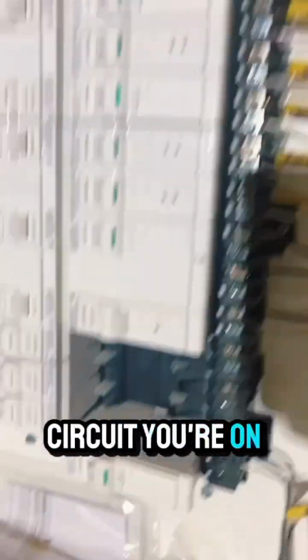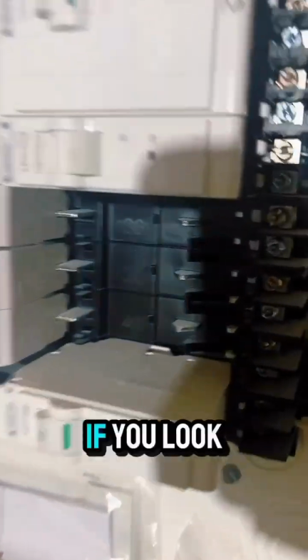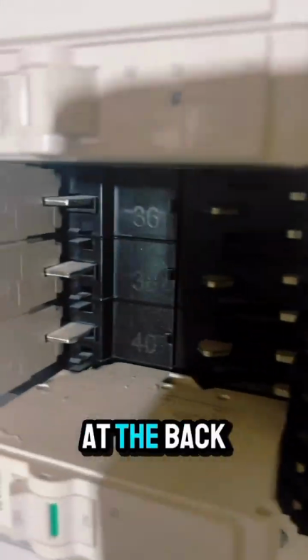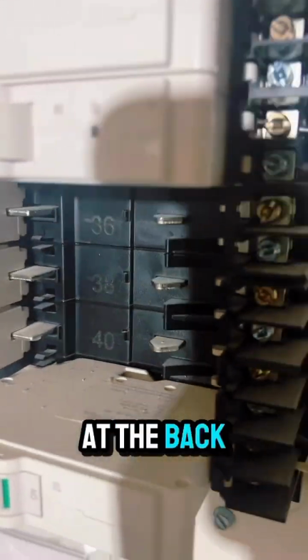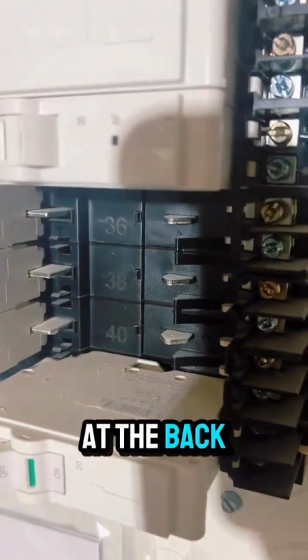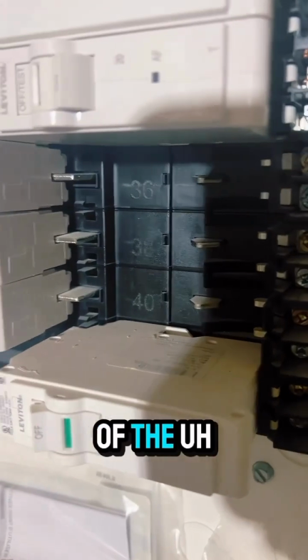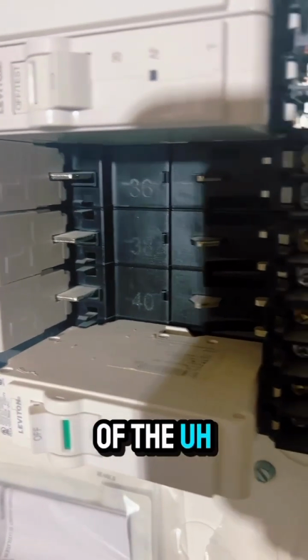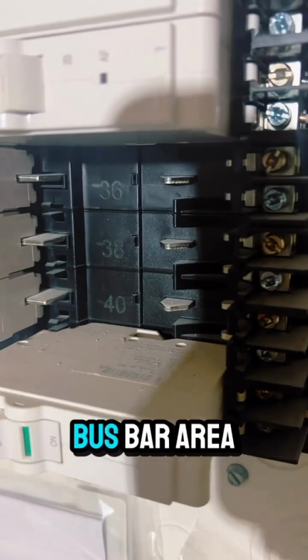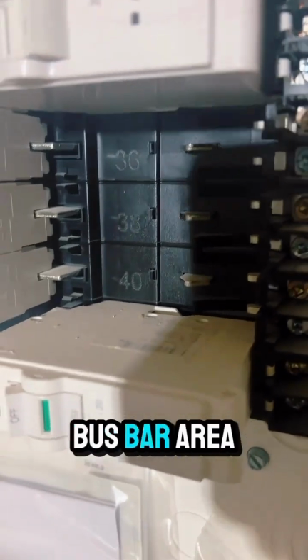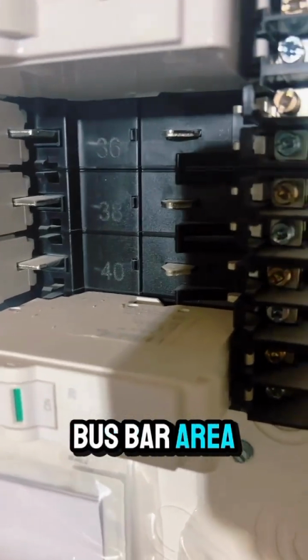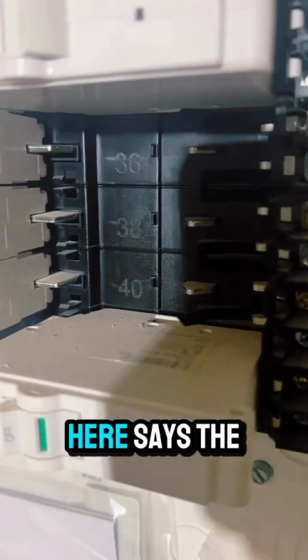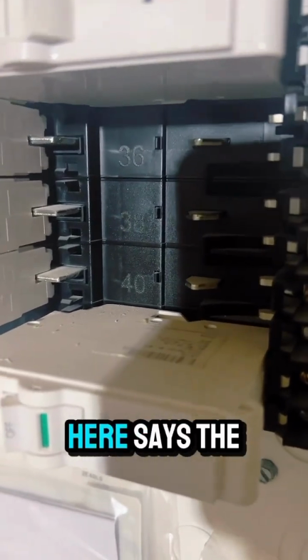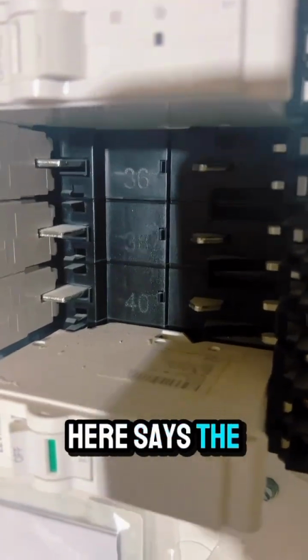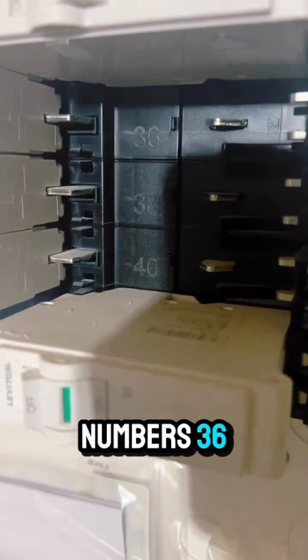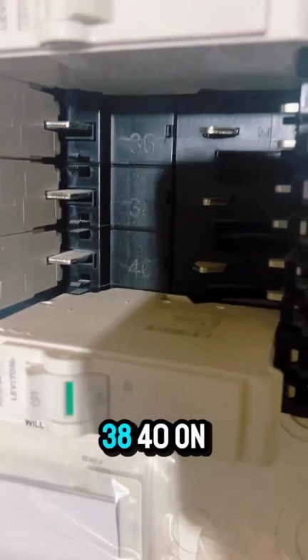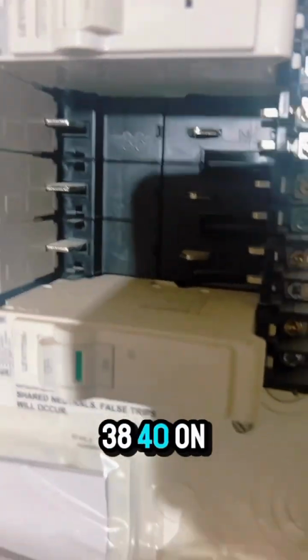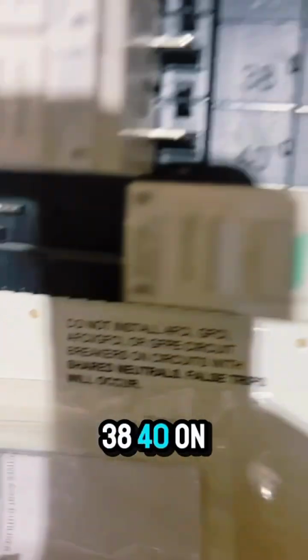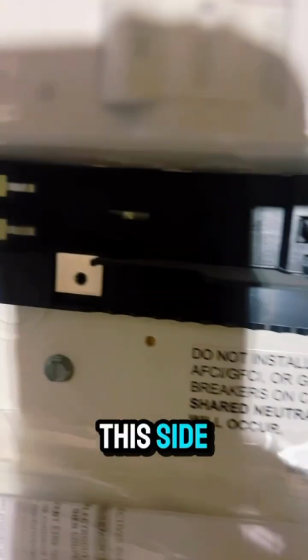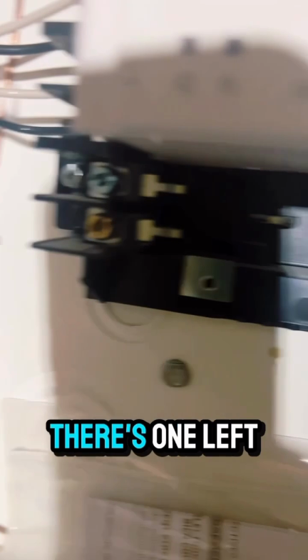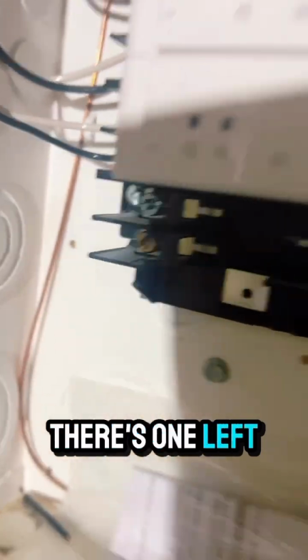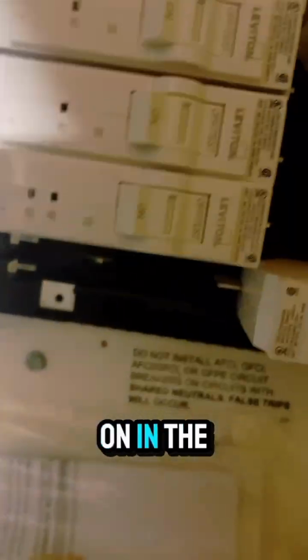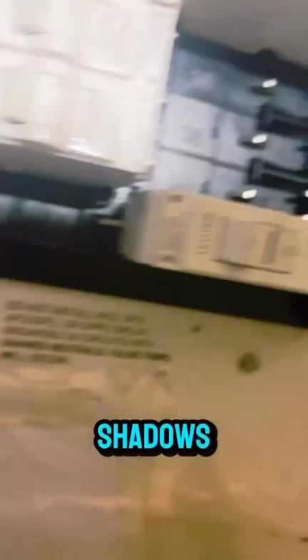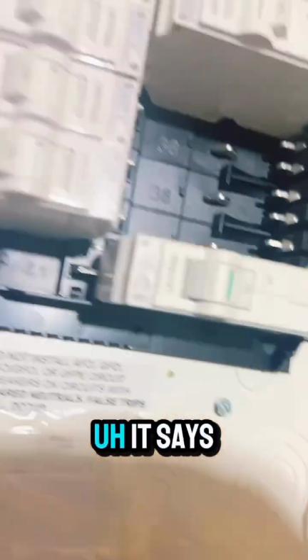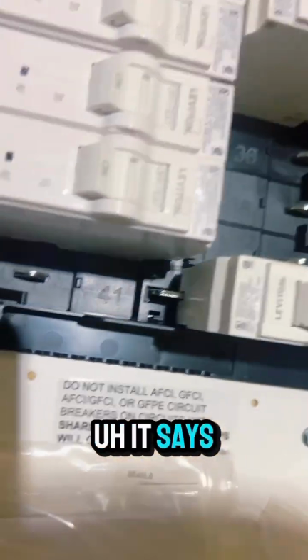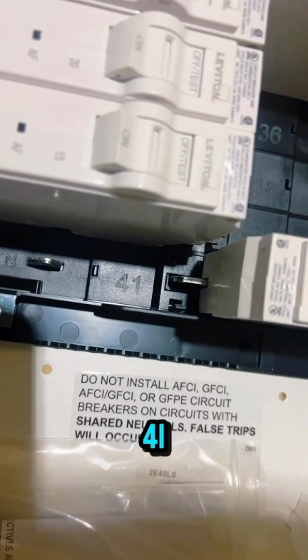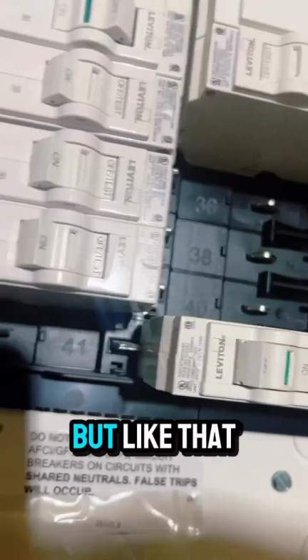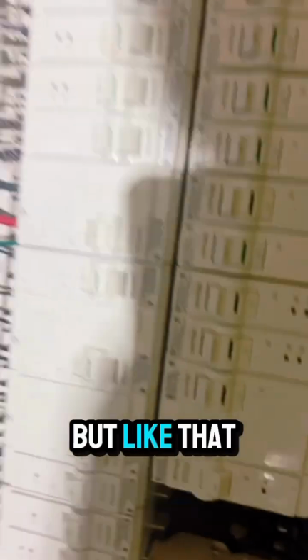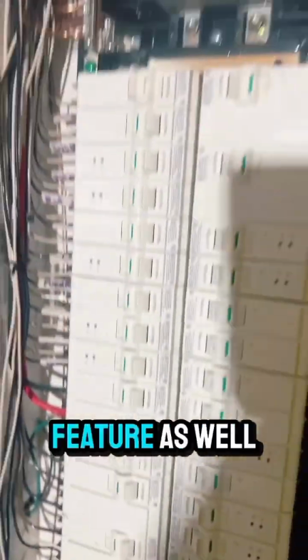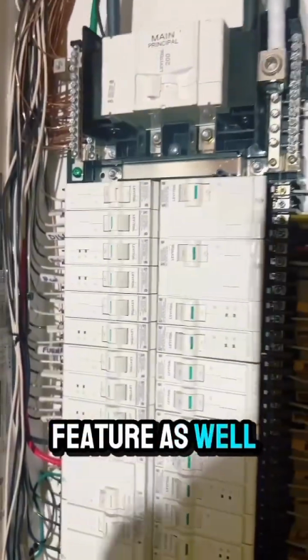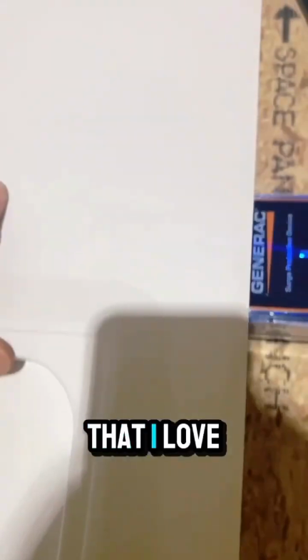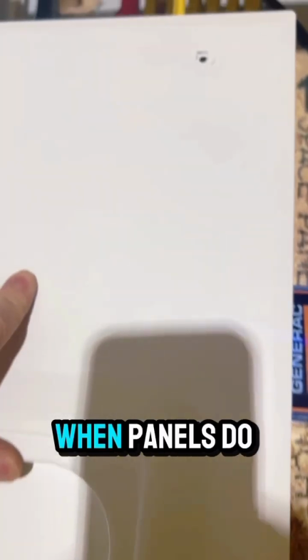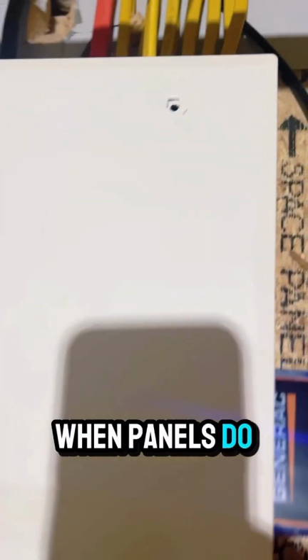If you're curious where the numbers are, just hold your phone up to it. The number right here is 40 on this side; there's one on the other side — it's 41. I love that feature.